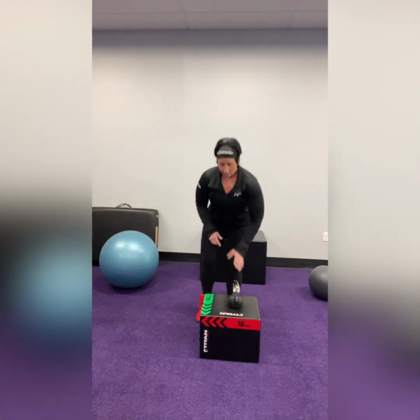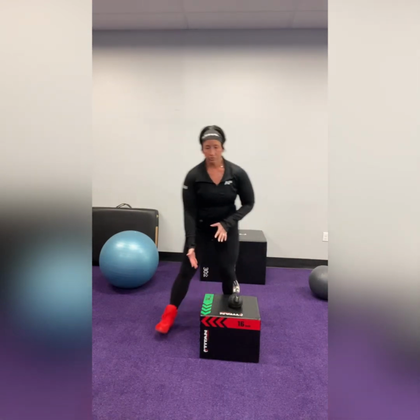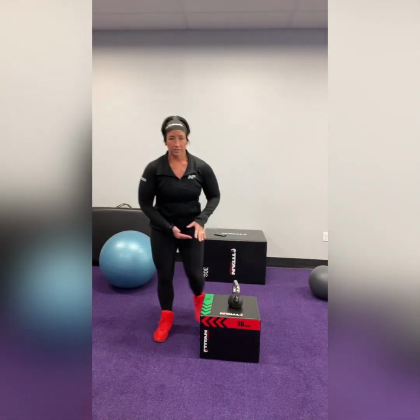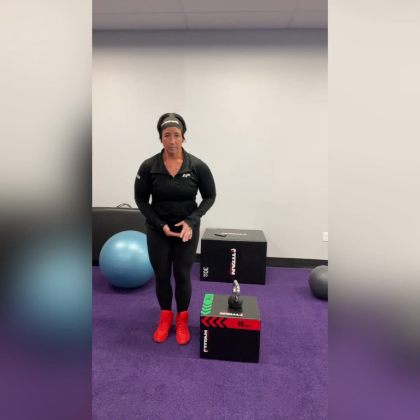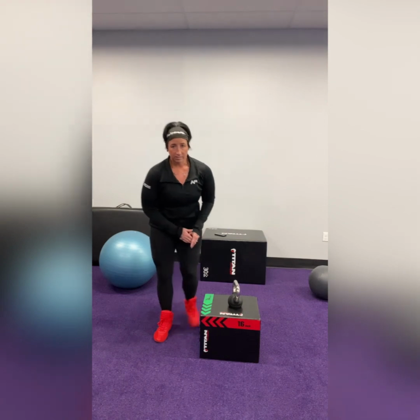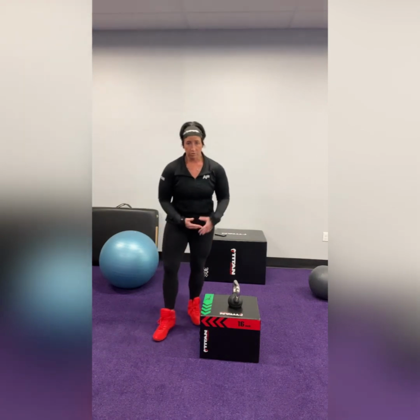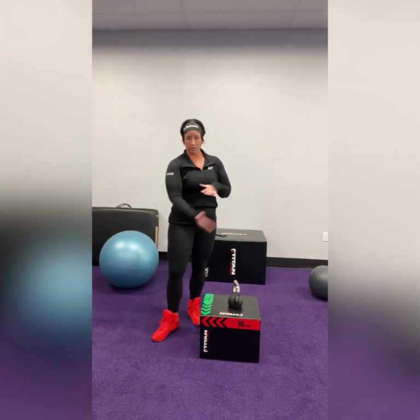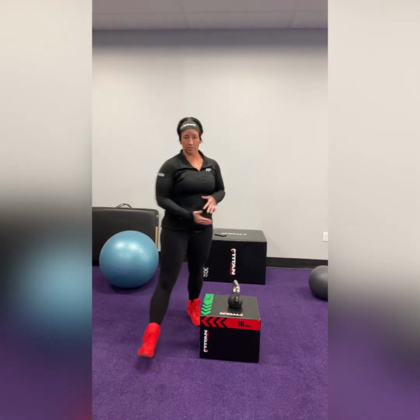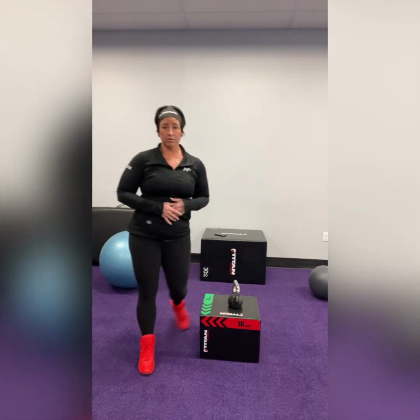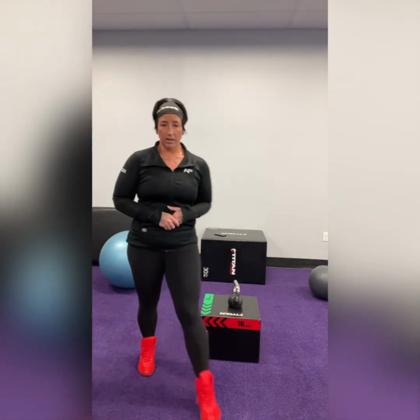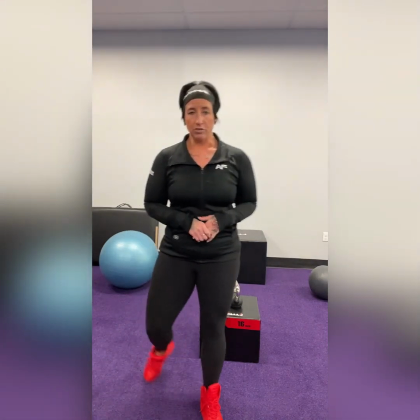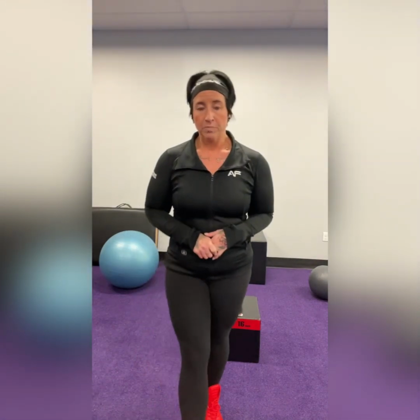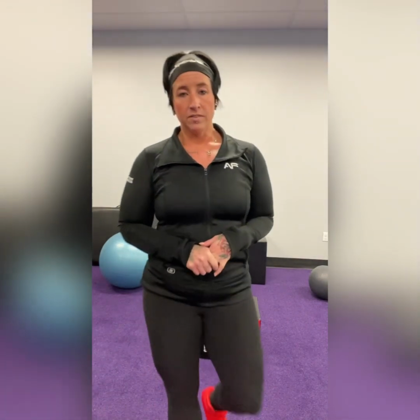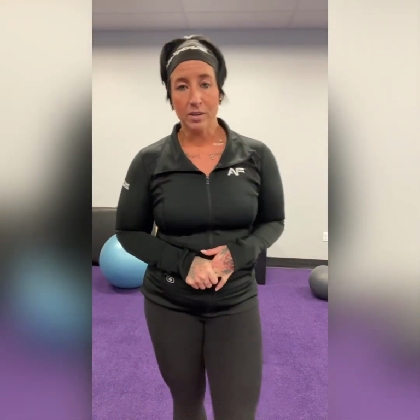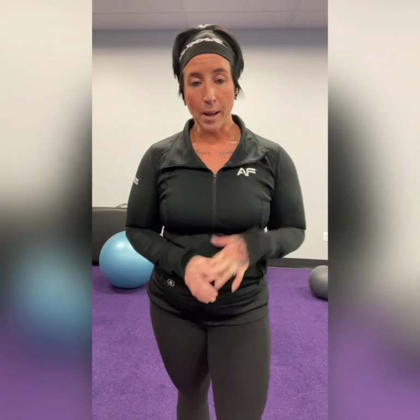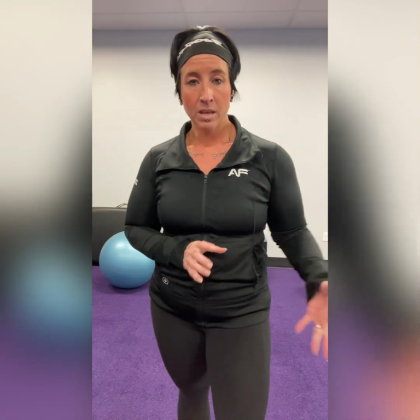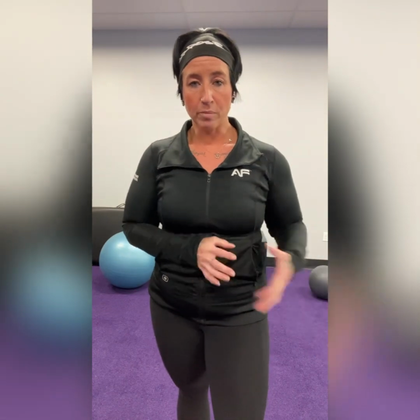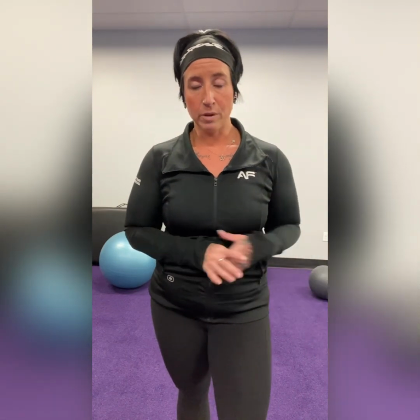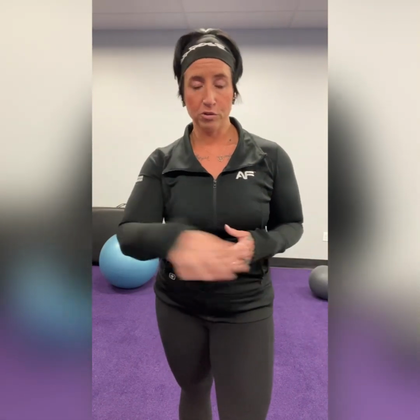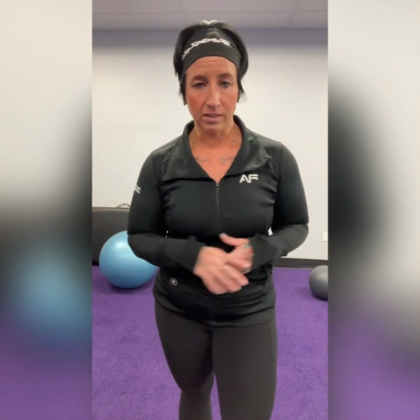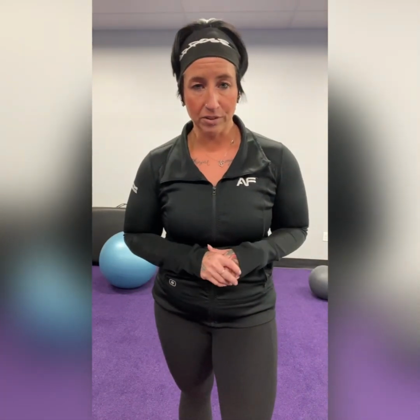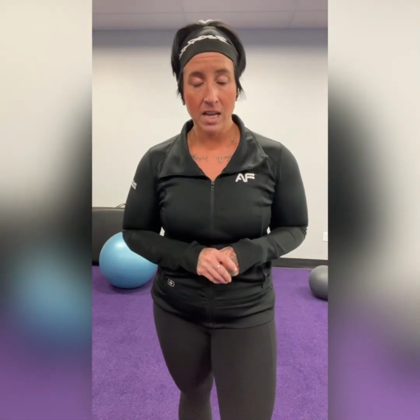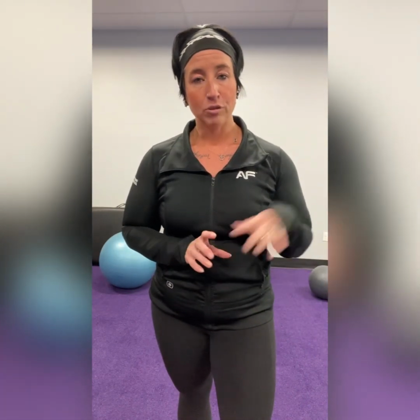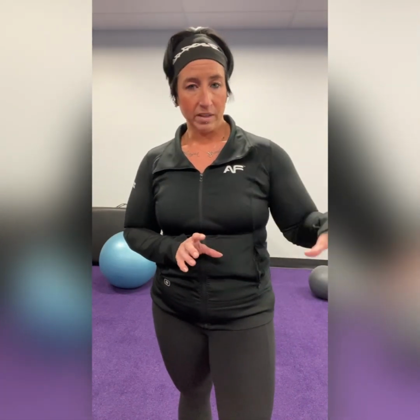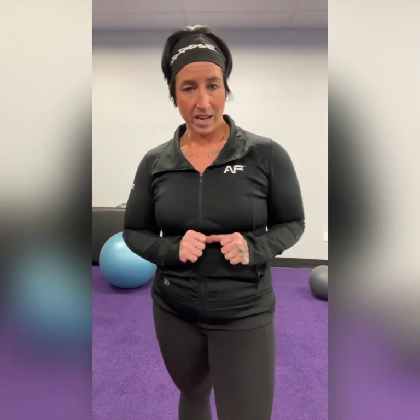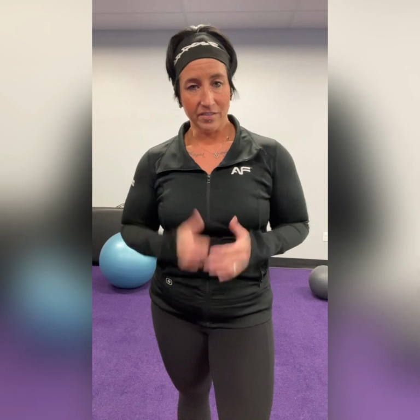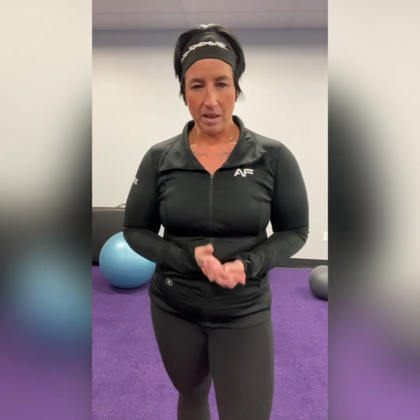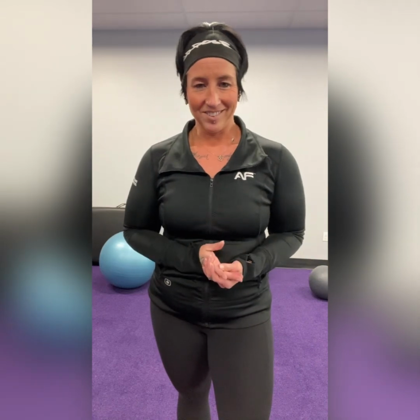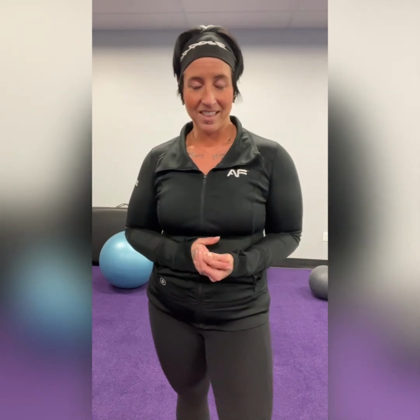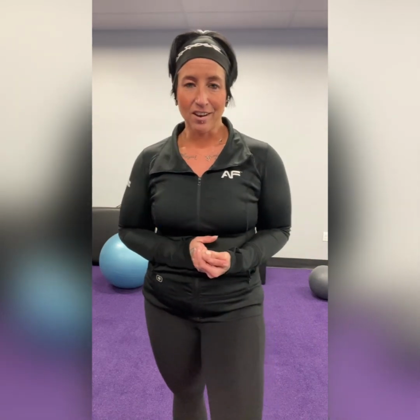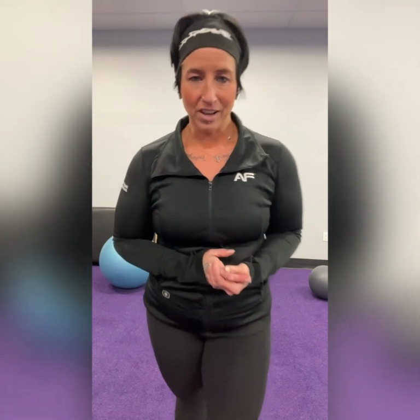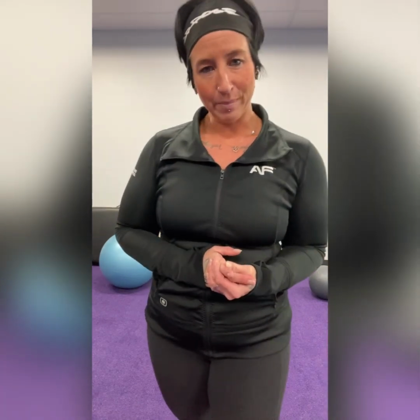You can use different height boxes, so your coach will have a few options — use whatever height is best for you. If needed, your coach can set this up near something so you can place your free hand on it for a little balance assistance. And that is our contralateral step up.